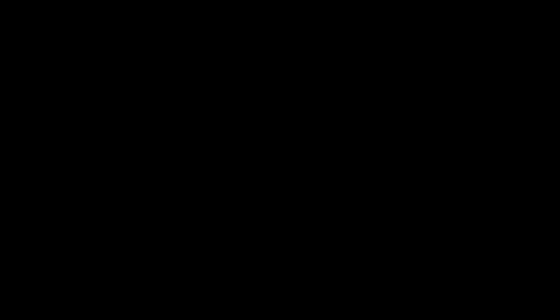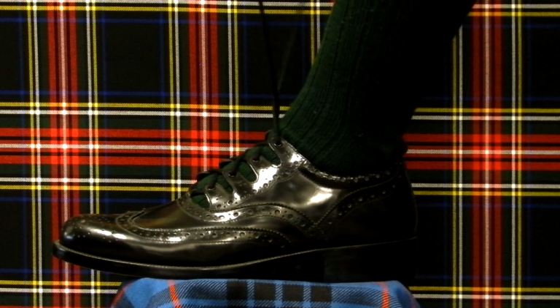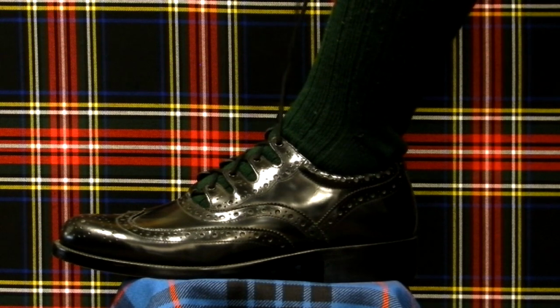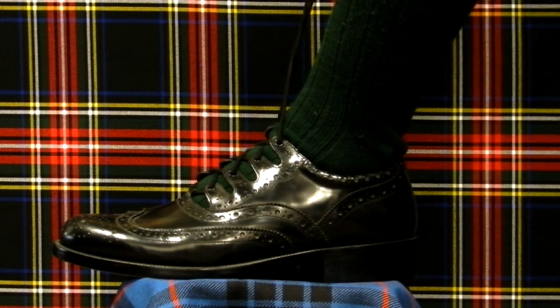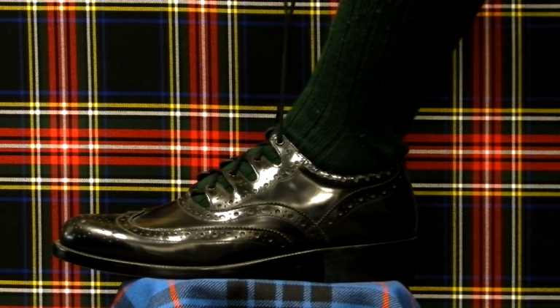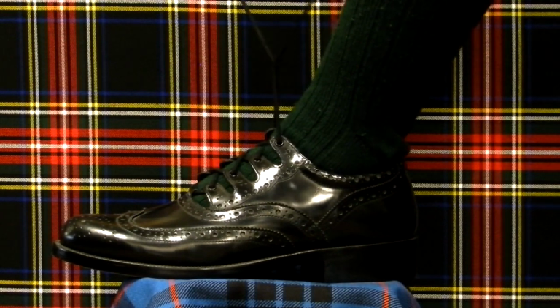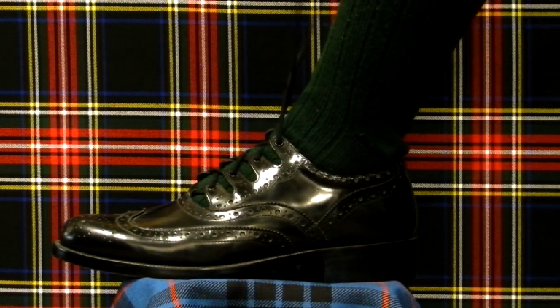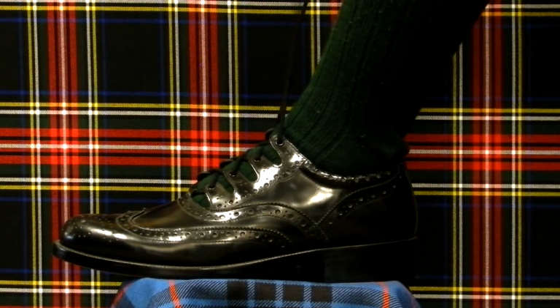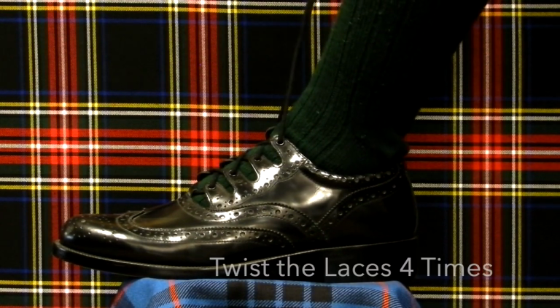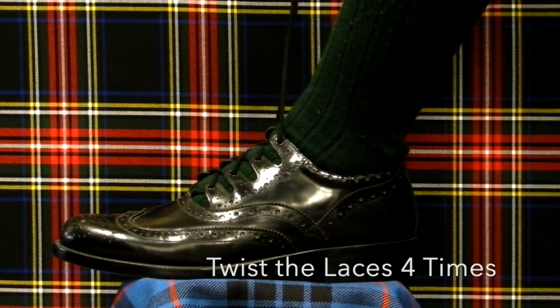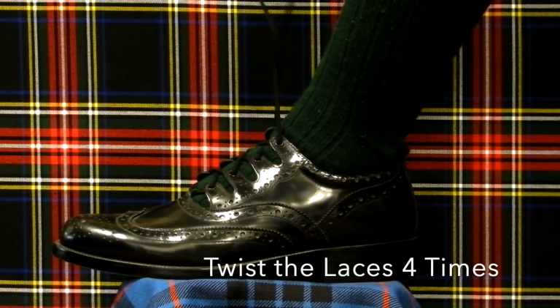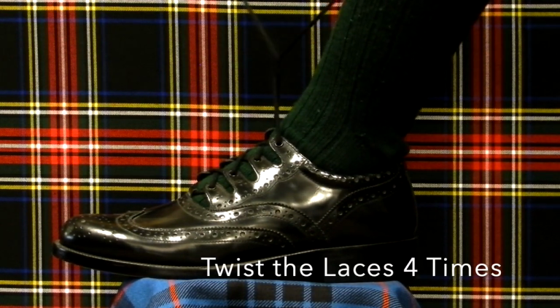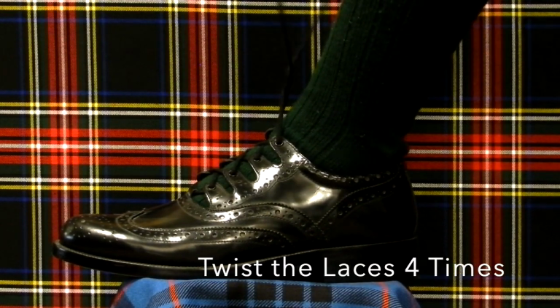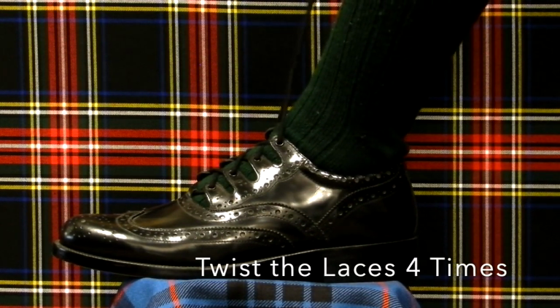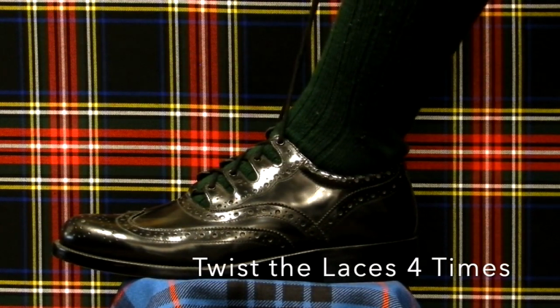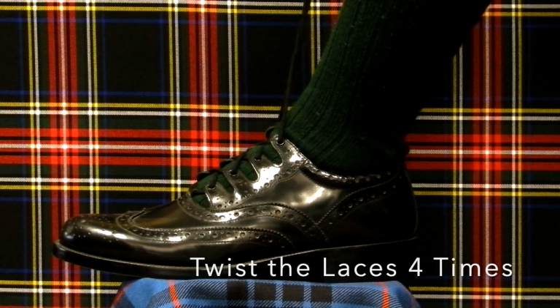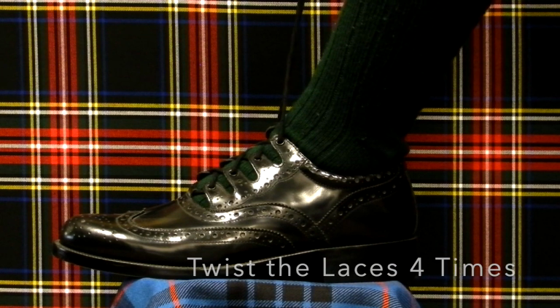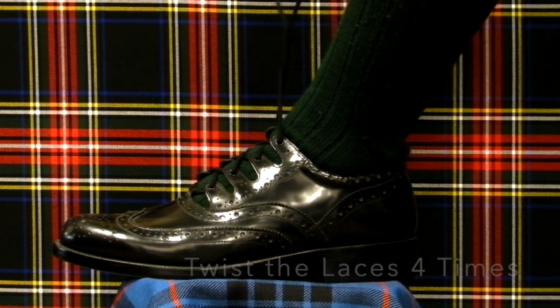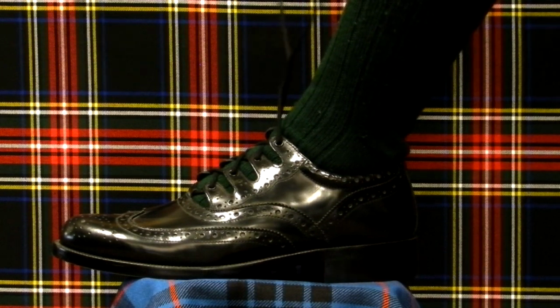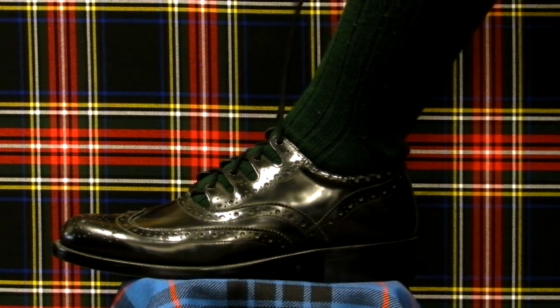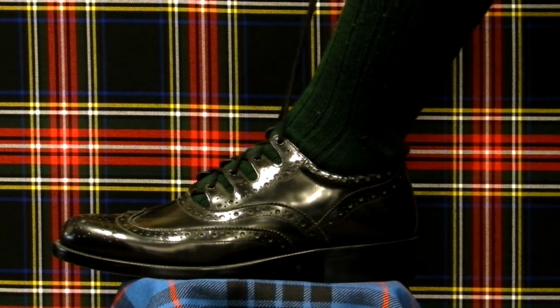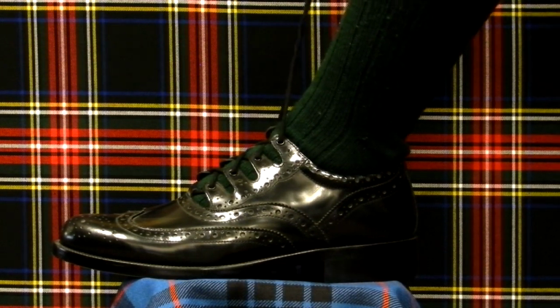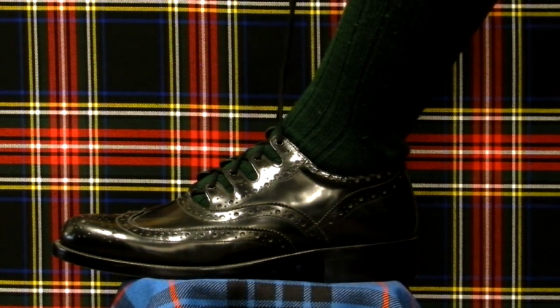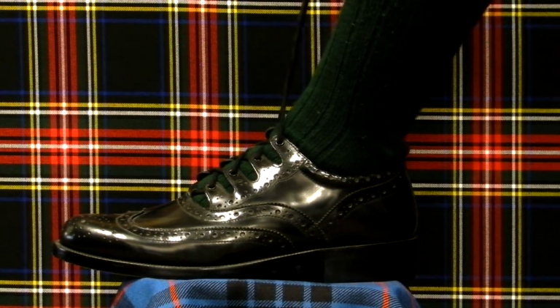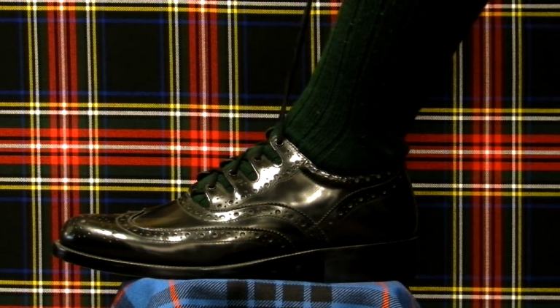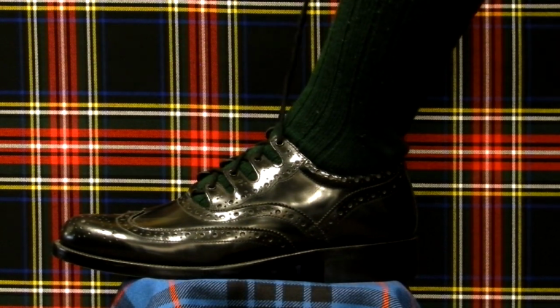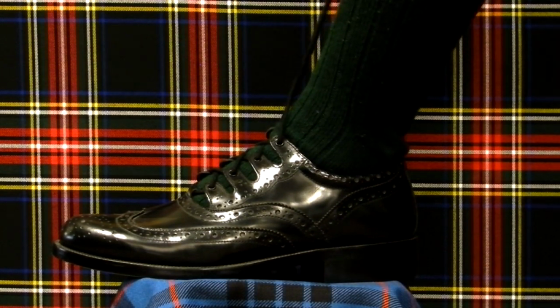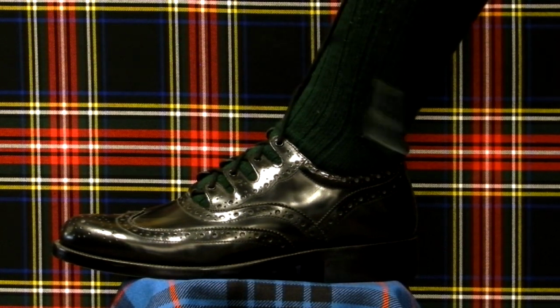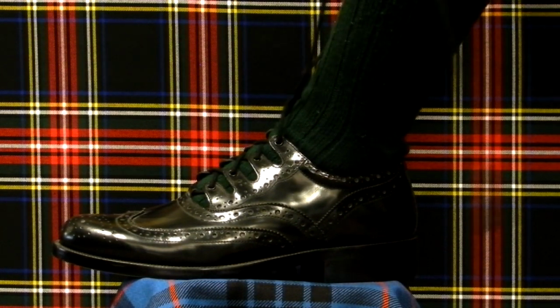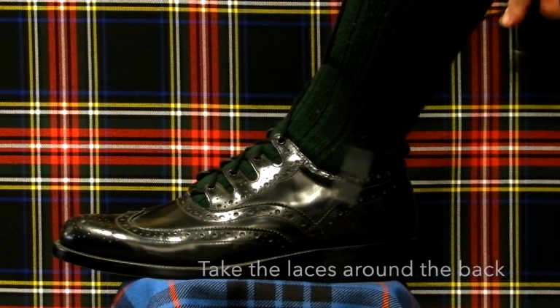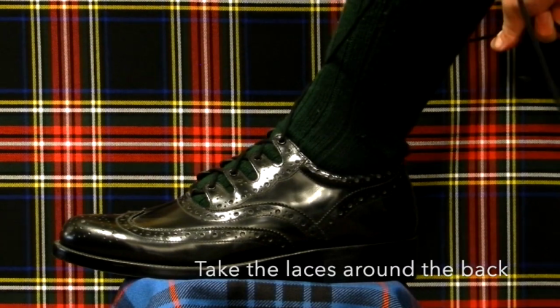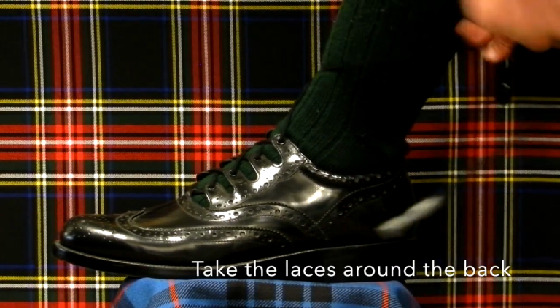With the shoe on, hold both laces in your hands, then twist the laces together four times in the front. After that, take the laces around the back of your leg once and bring them to the front again.